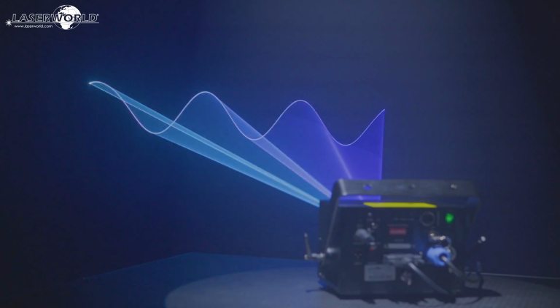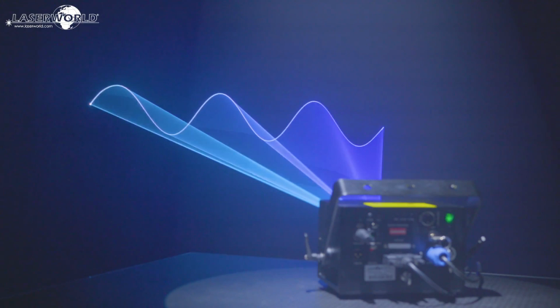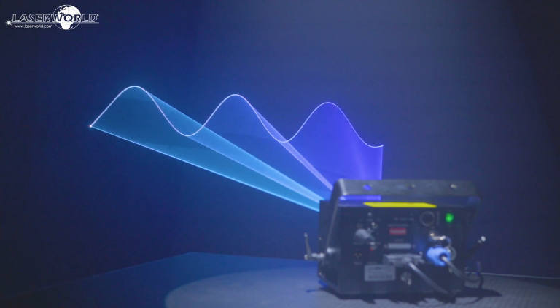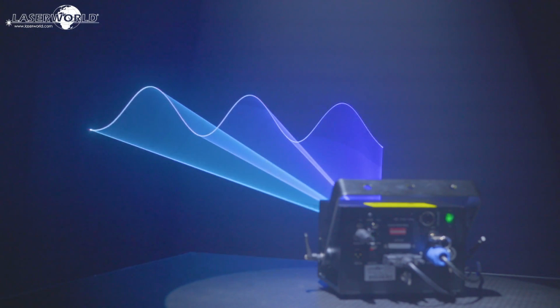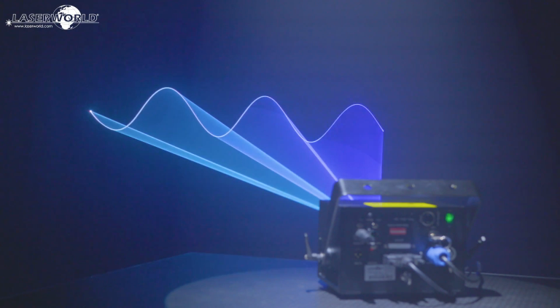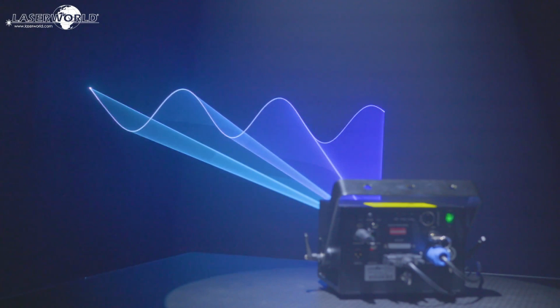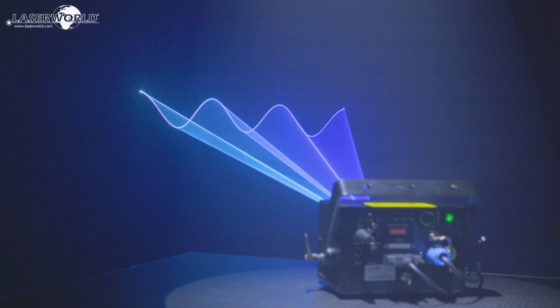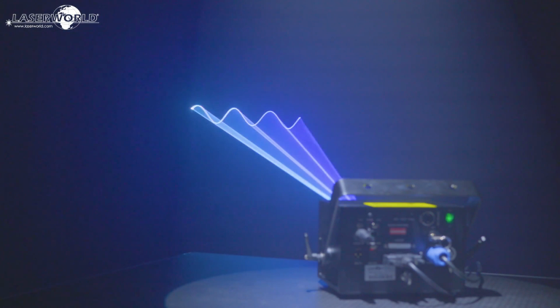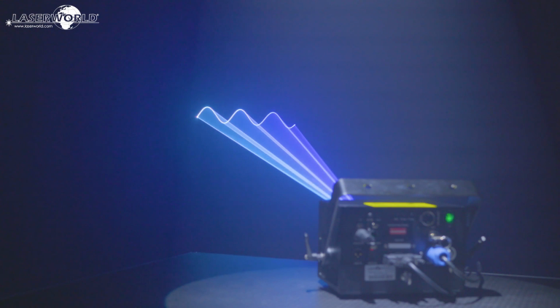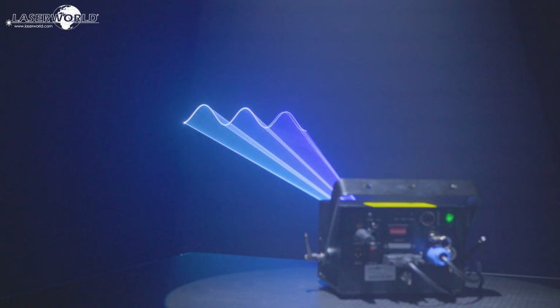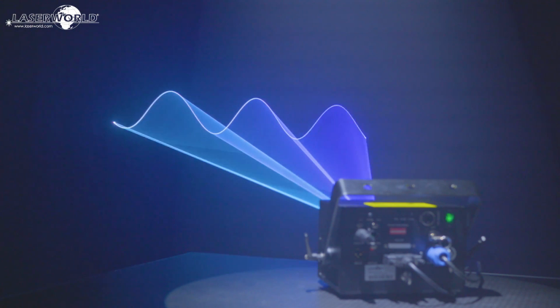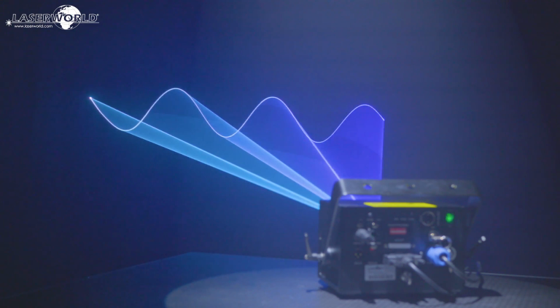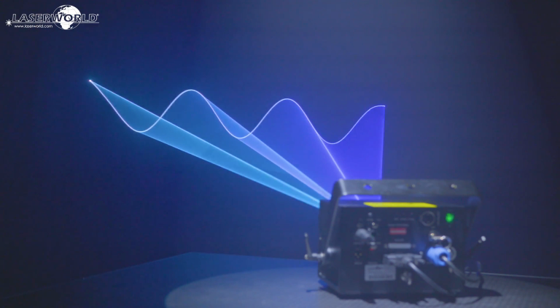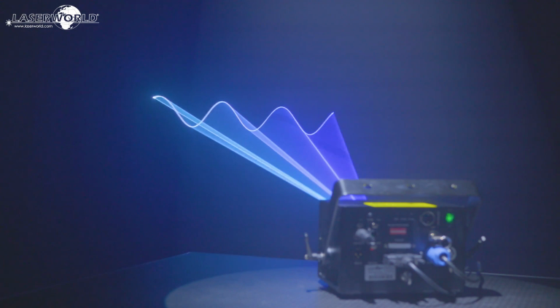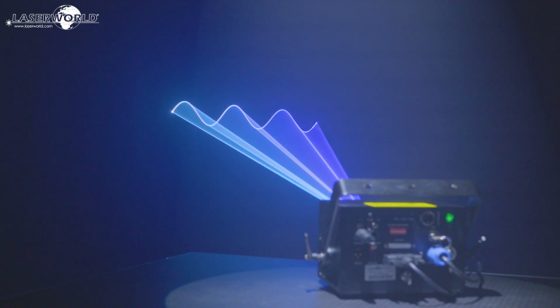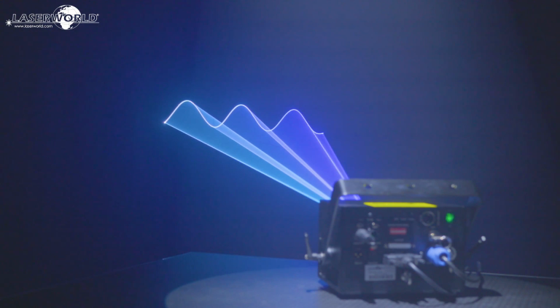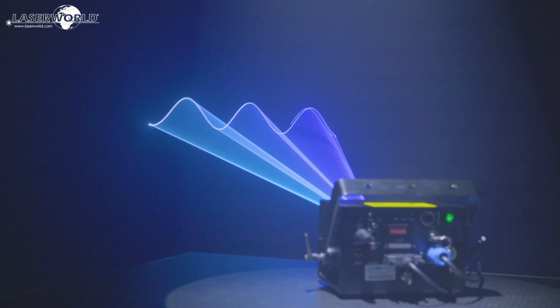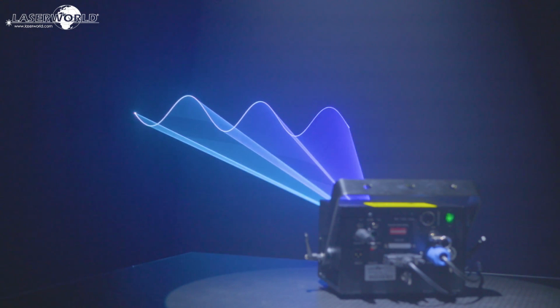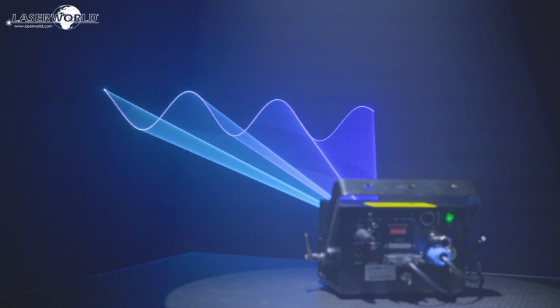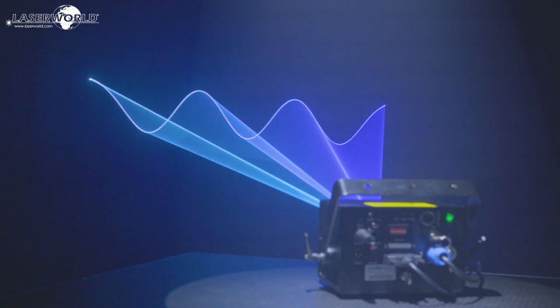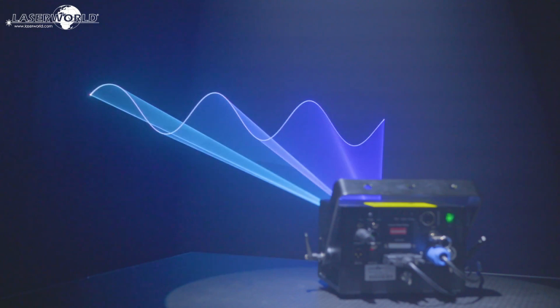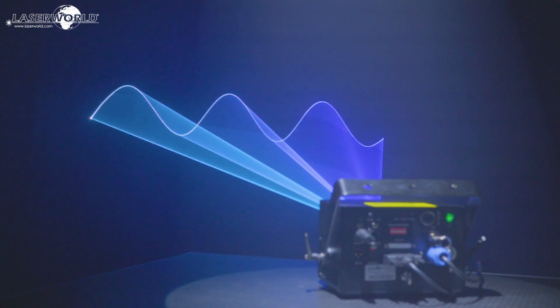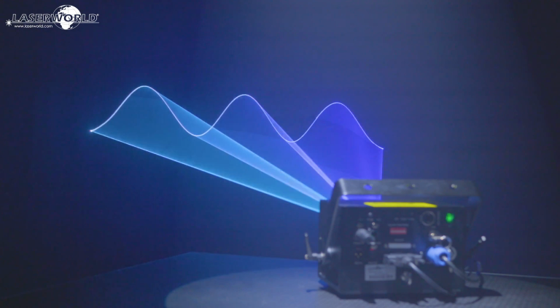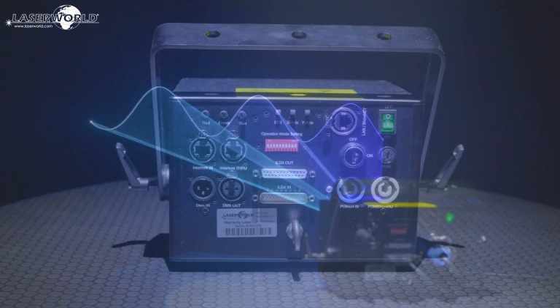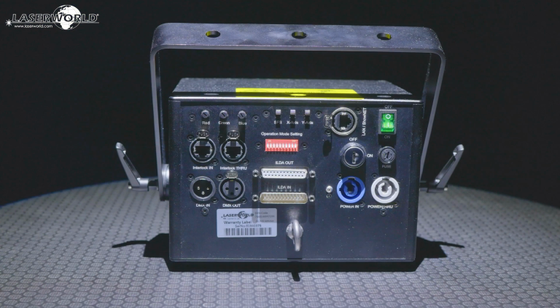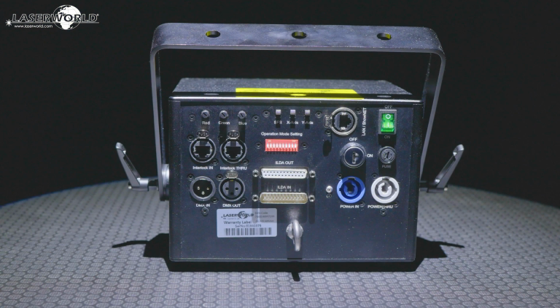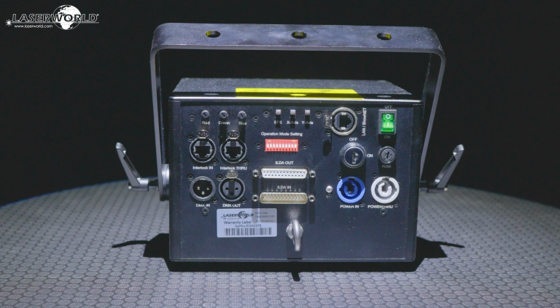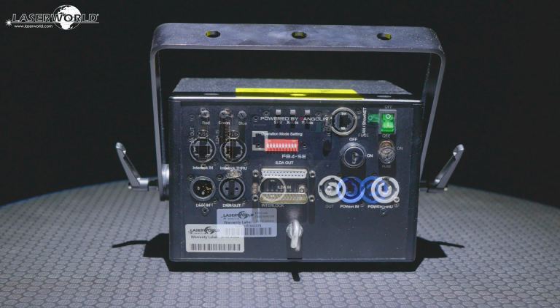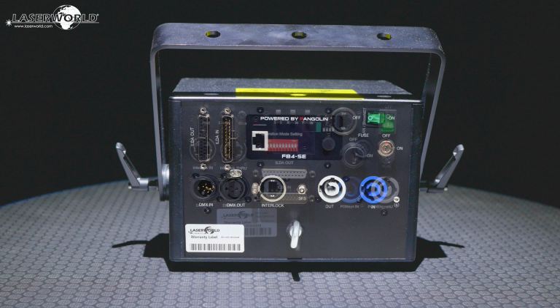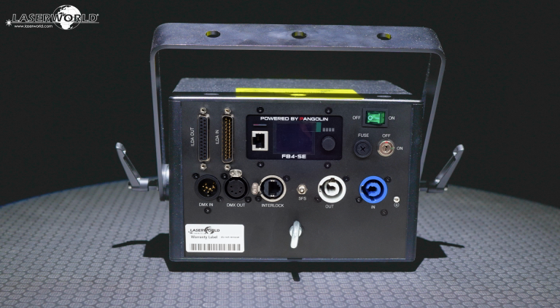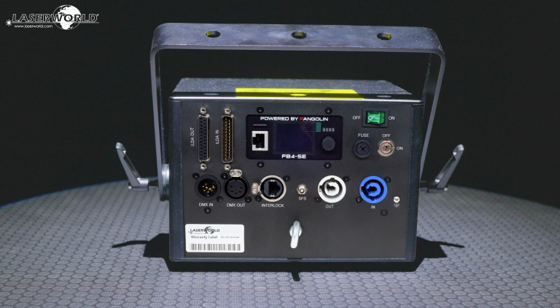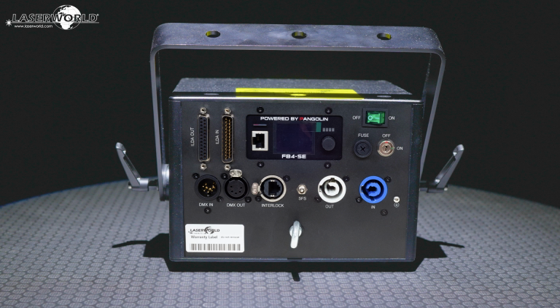Using the inbuilt ShowNet laser mainboard, it is also possible to set projection zones and specify safe zones for use in all operation modes and store them in the mainboard. The diode series laser systems can also be equipped with a Pangolin FB4 as a modification.